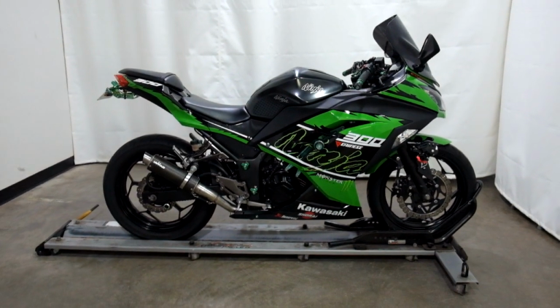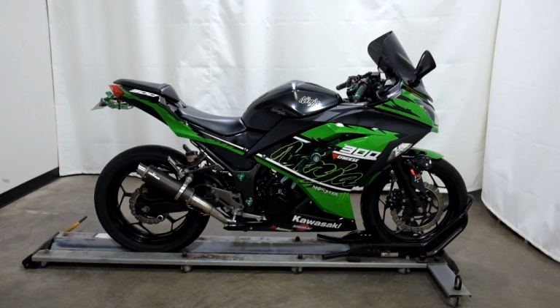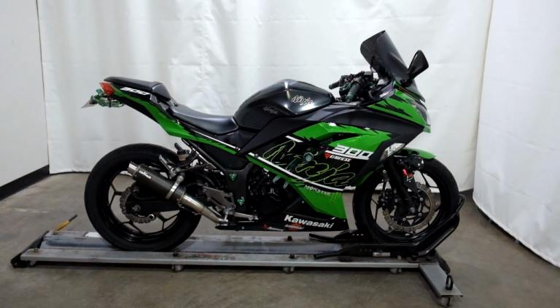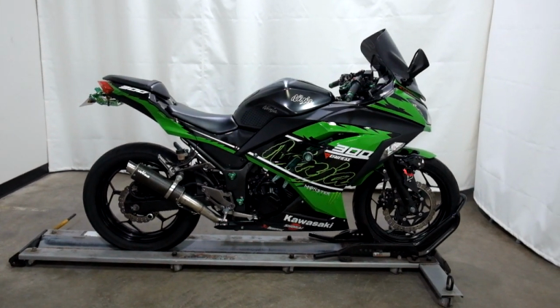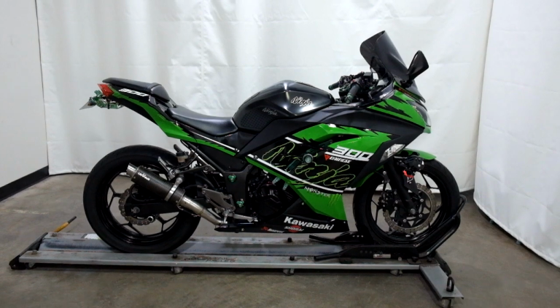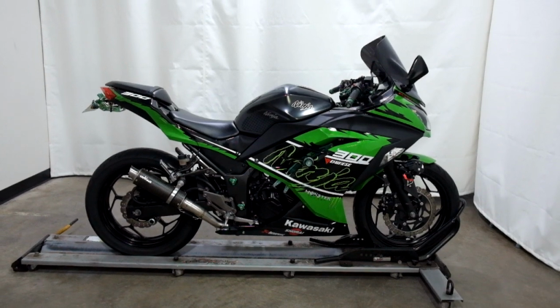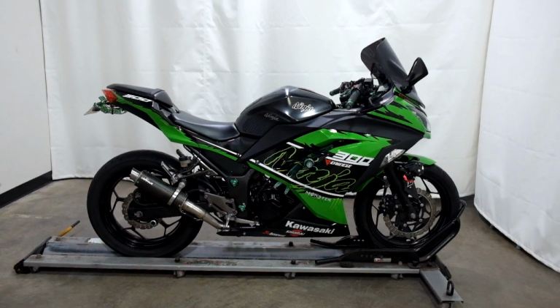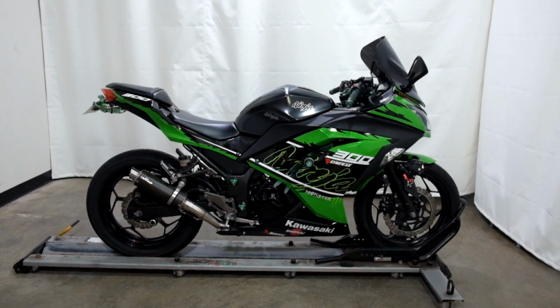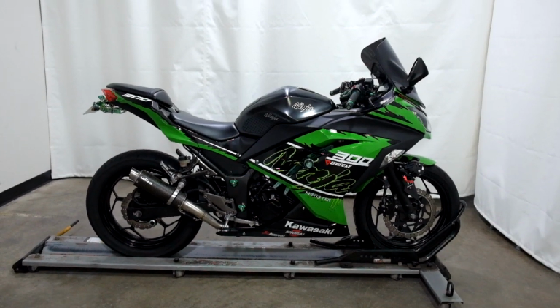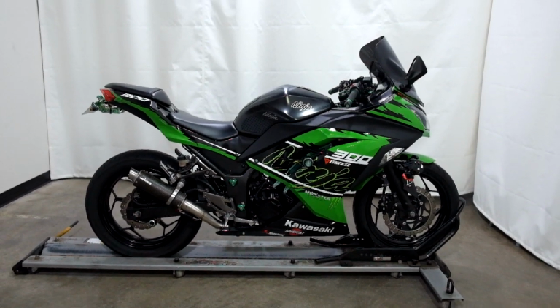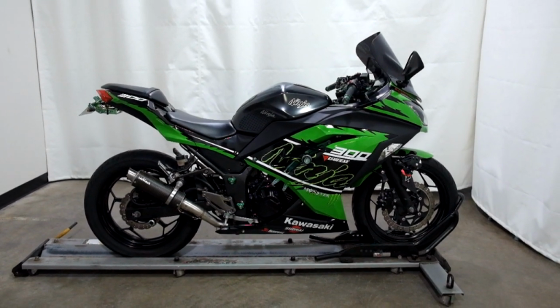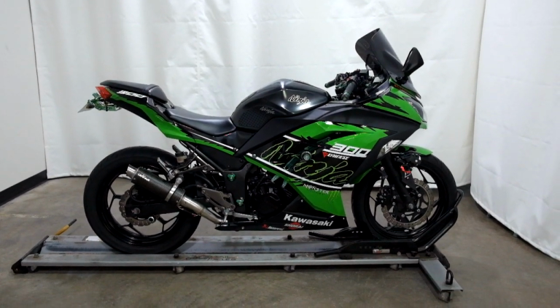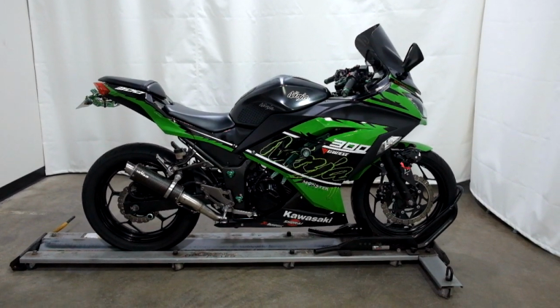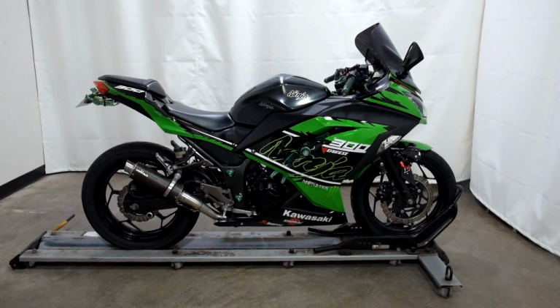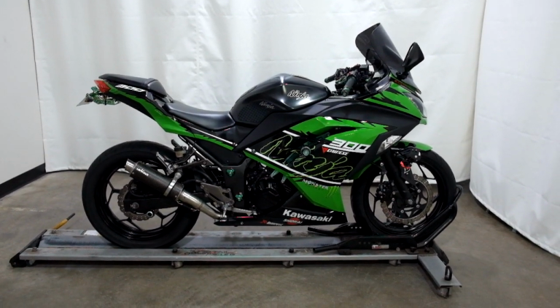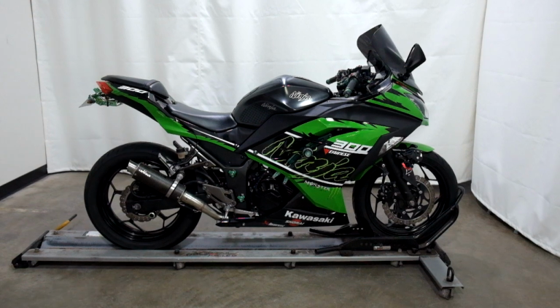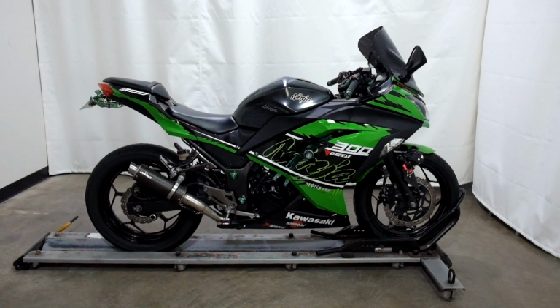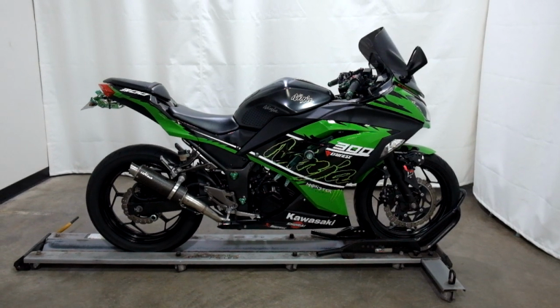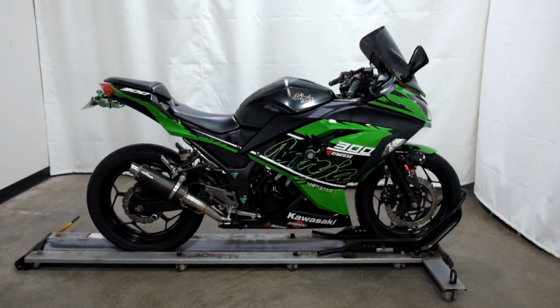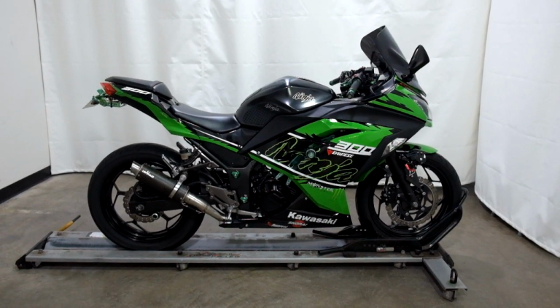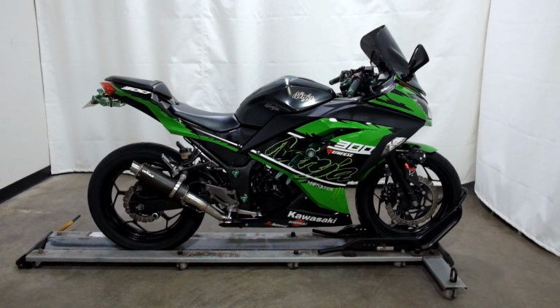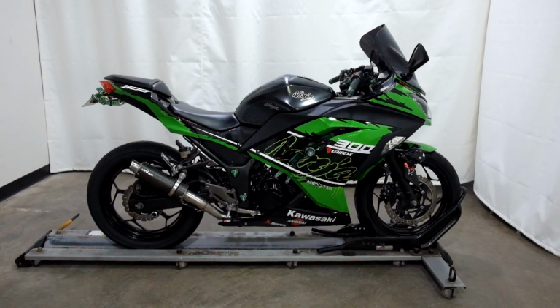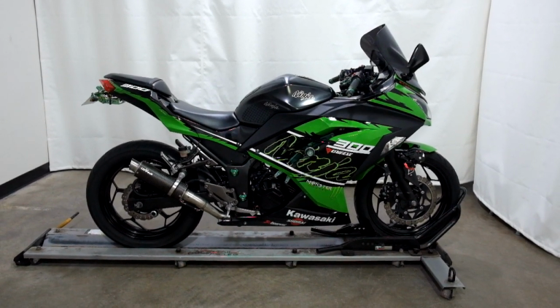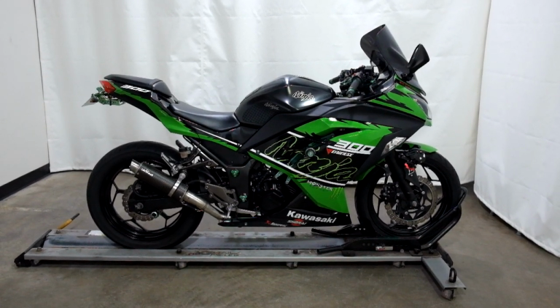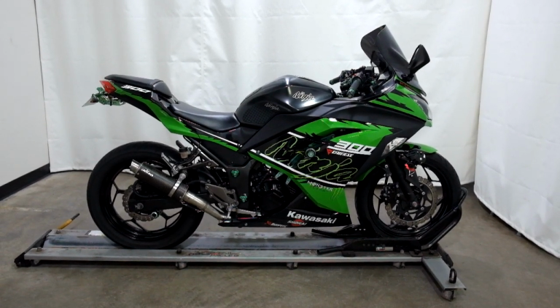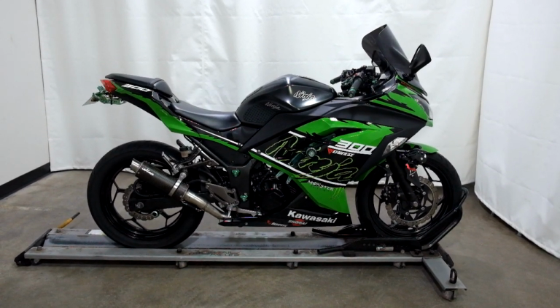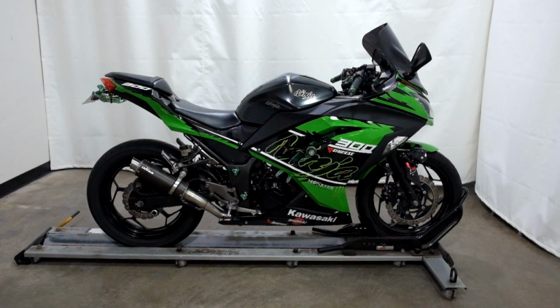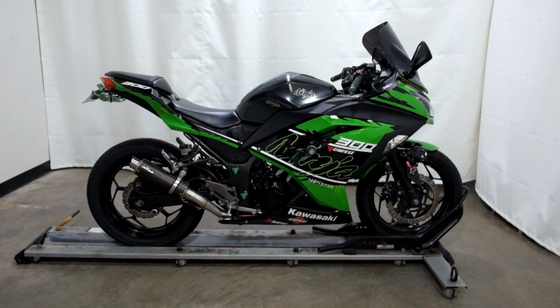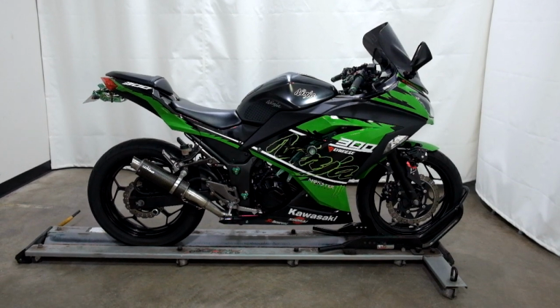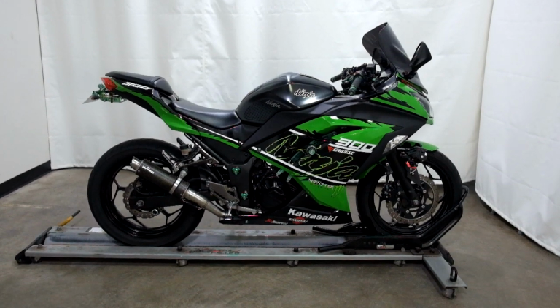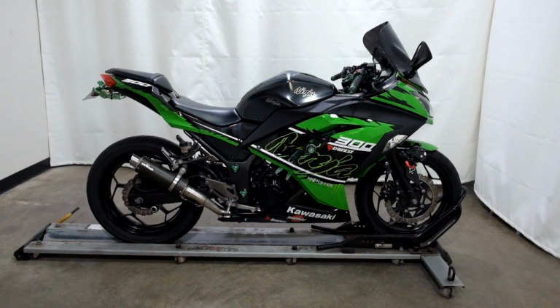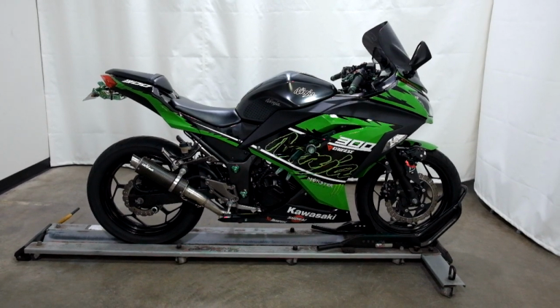This 2016 Kawasaki EX300 Ninja is a pre-owned motorcycle, which means it's been through our 25-point inspection. Thank you for shopping at SimplyRideUSA.com.